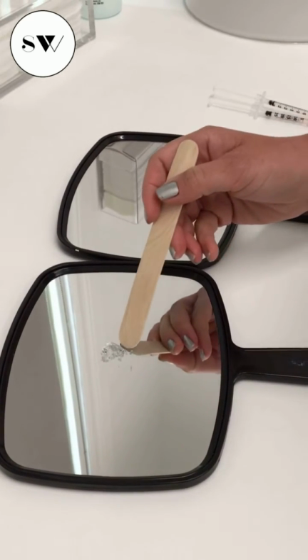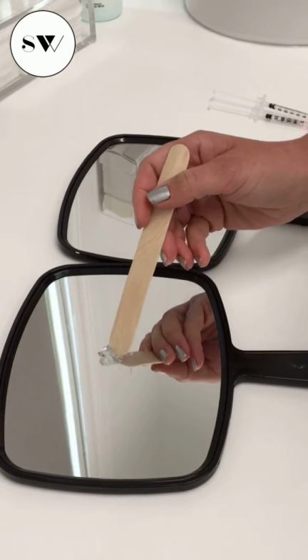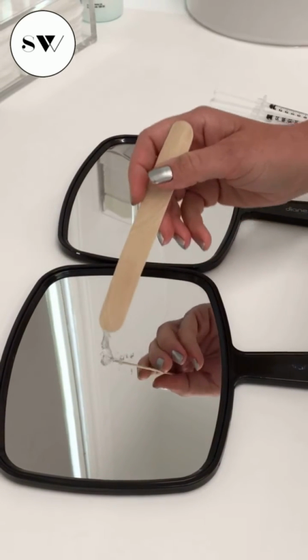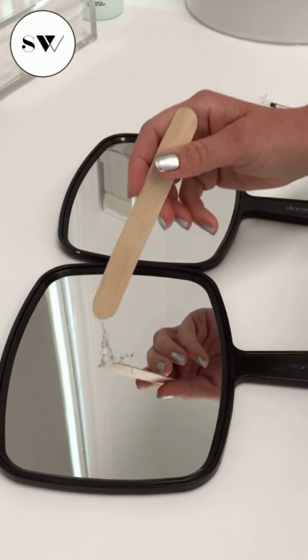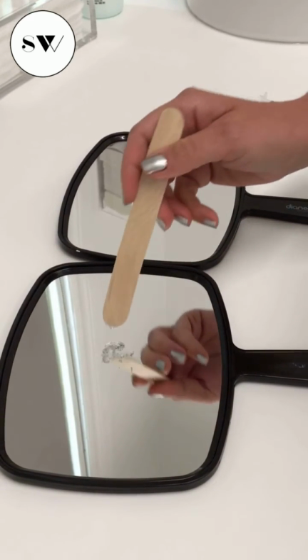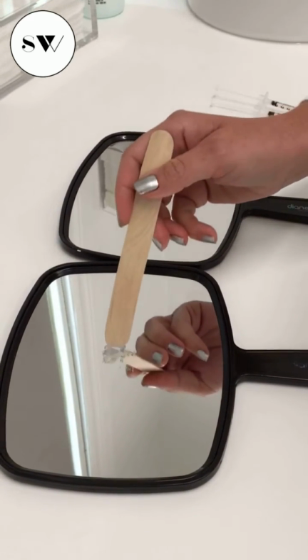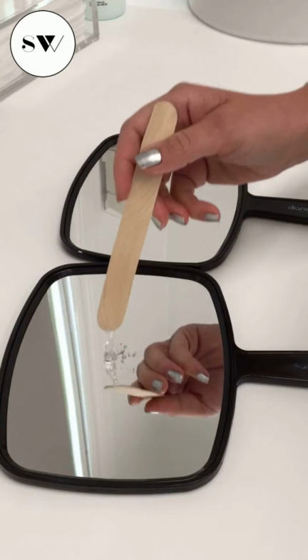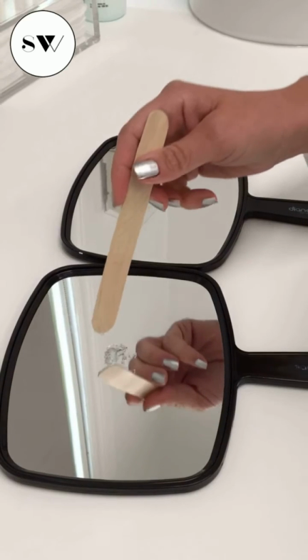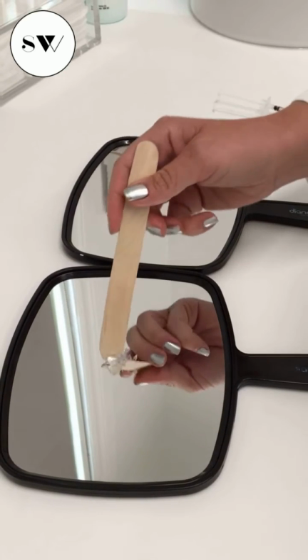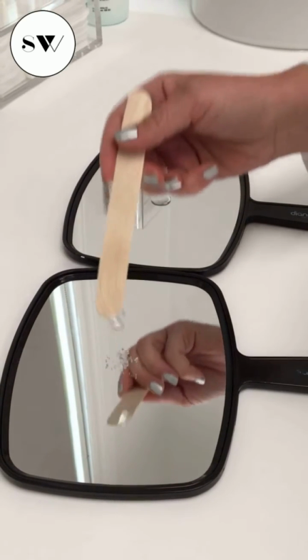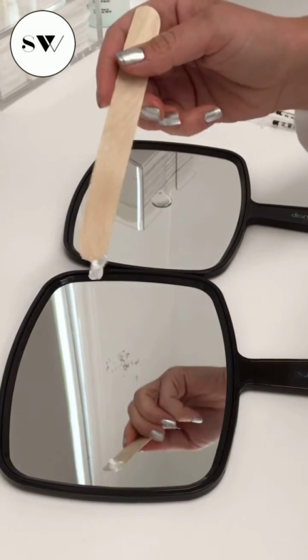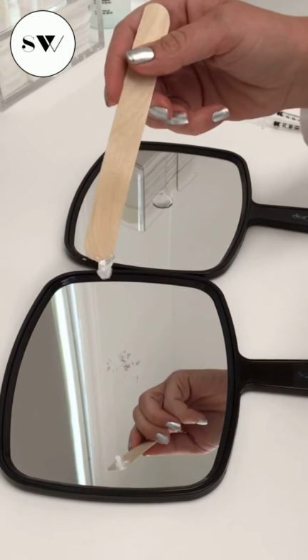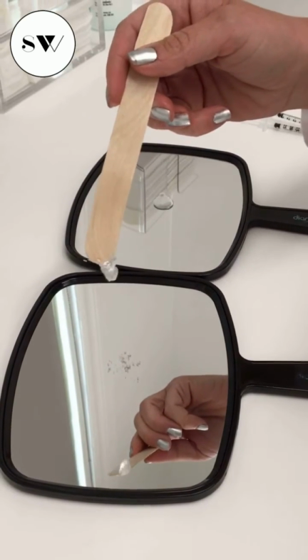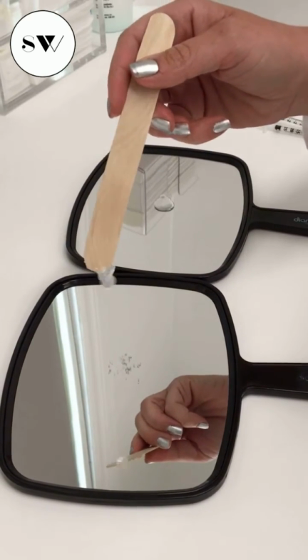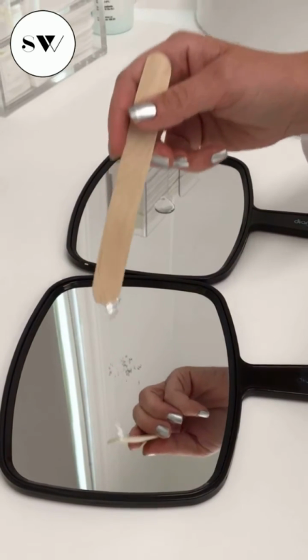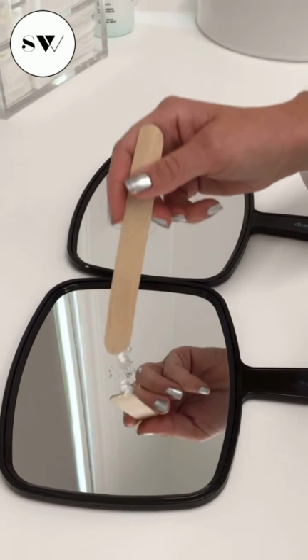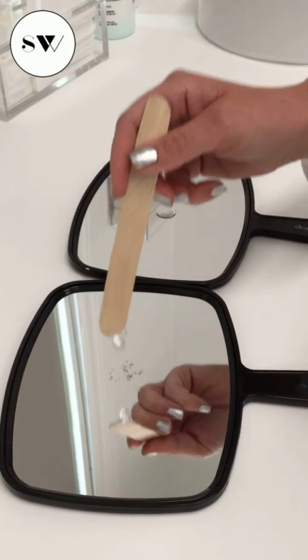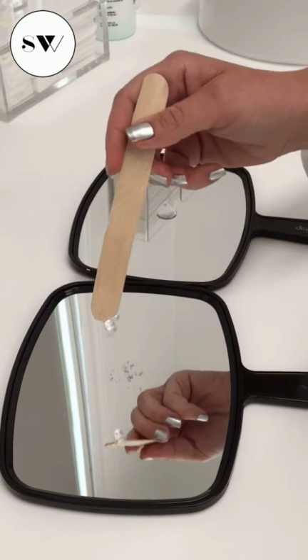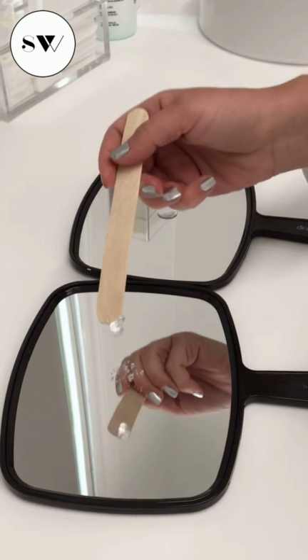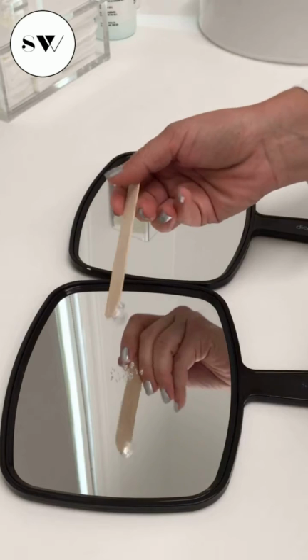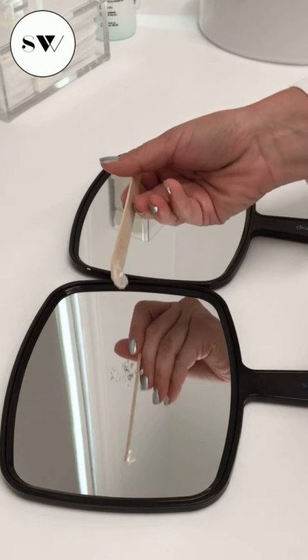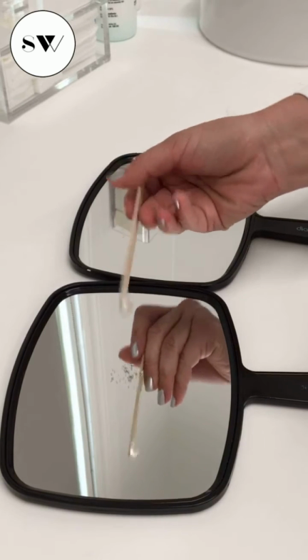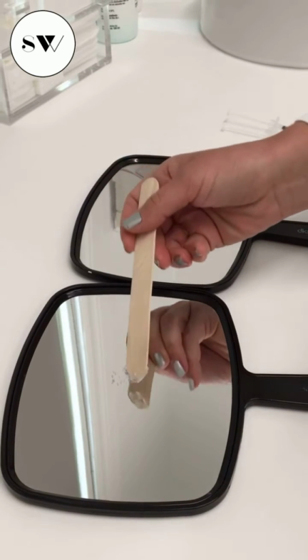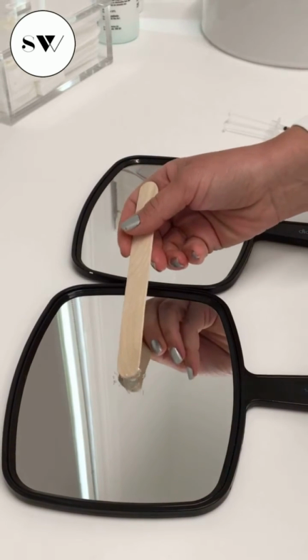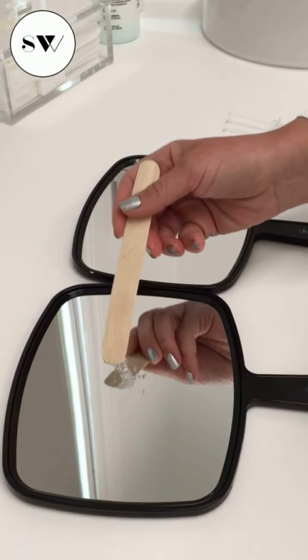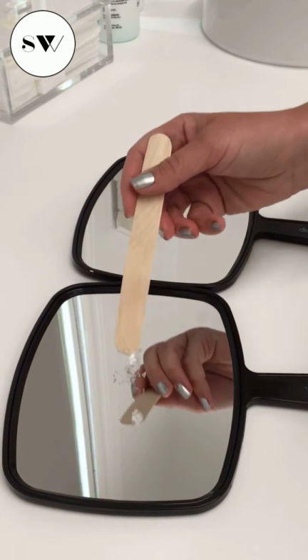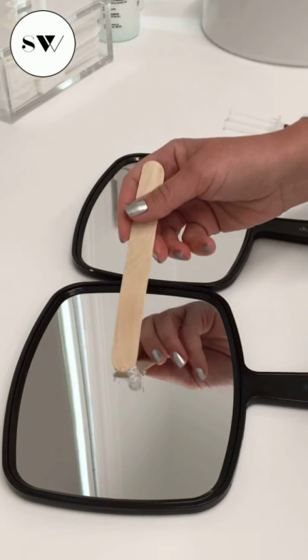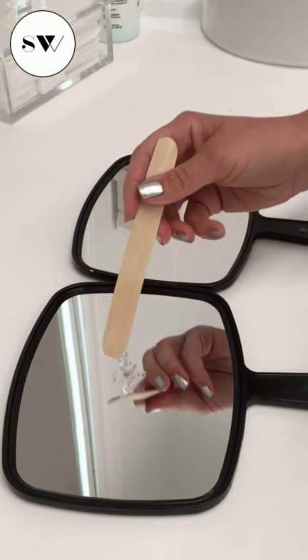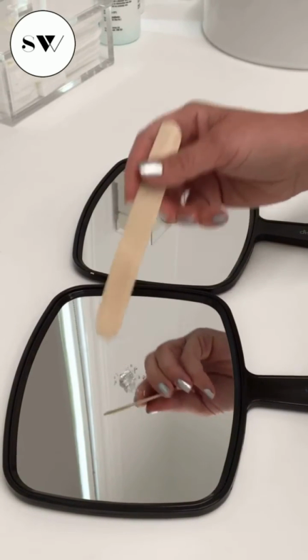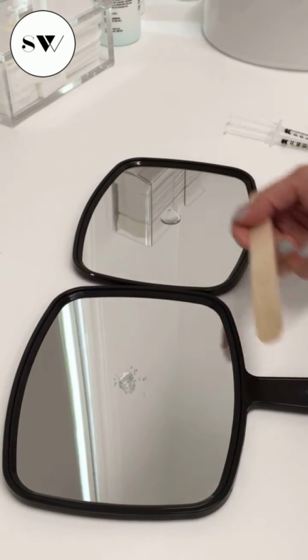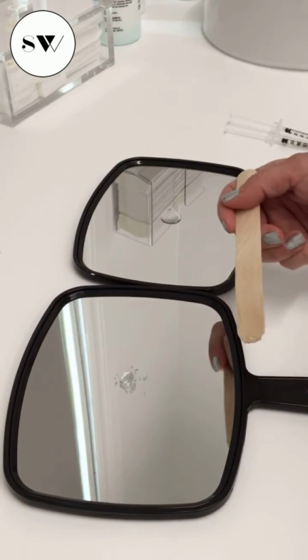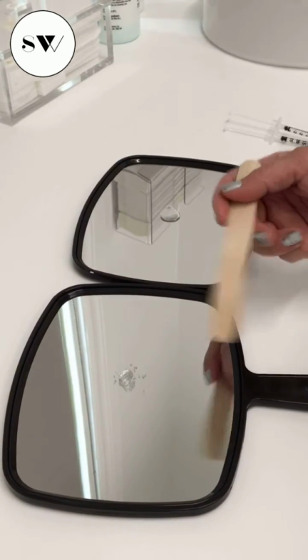This is going to be a really thick — the thickest filler that we can use. As you can see, it really holds together and this will create a lot of lift in the tissues. We'll often use this for a nose, for a cheekbone, for a jawline because it has a lot of structure to it.